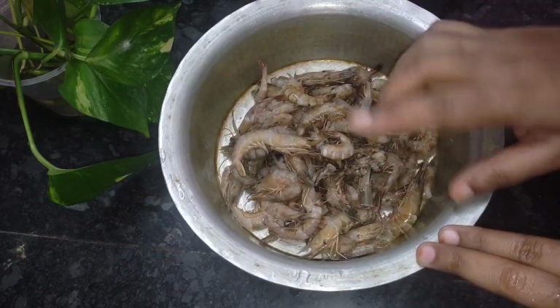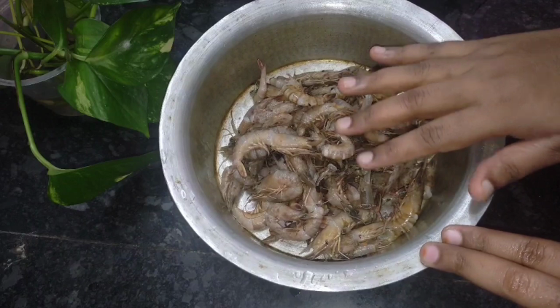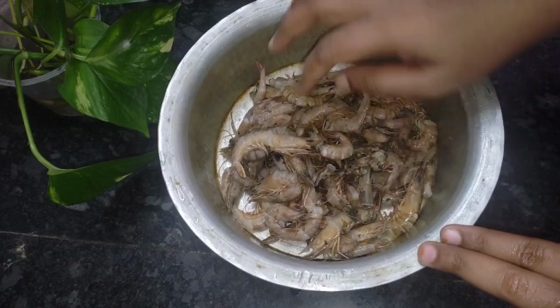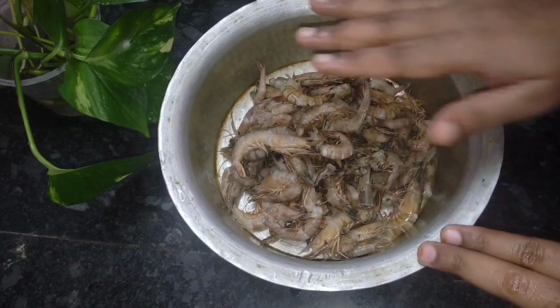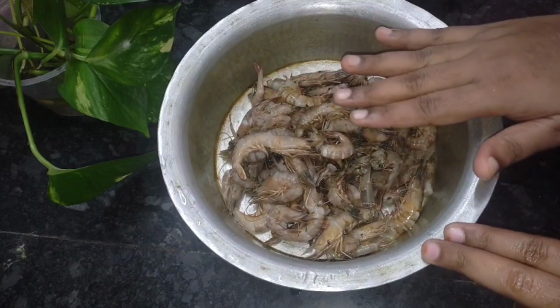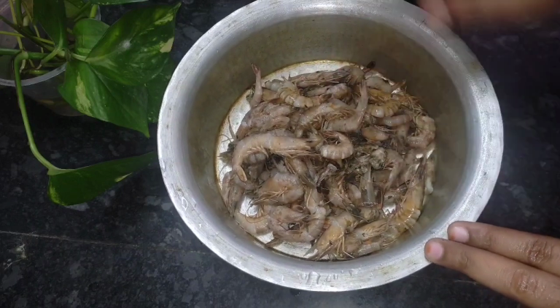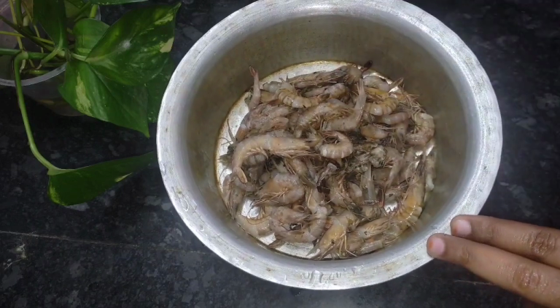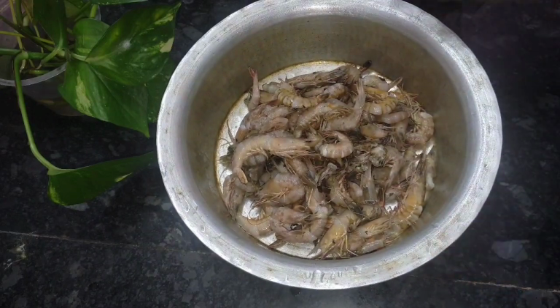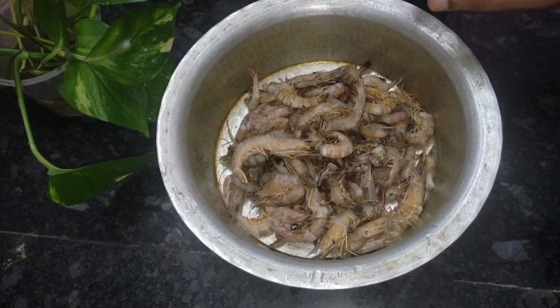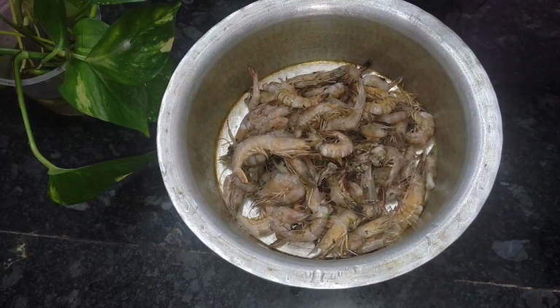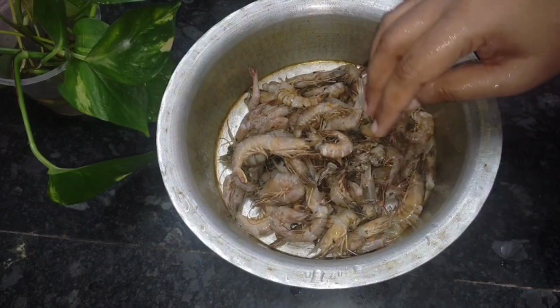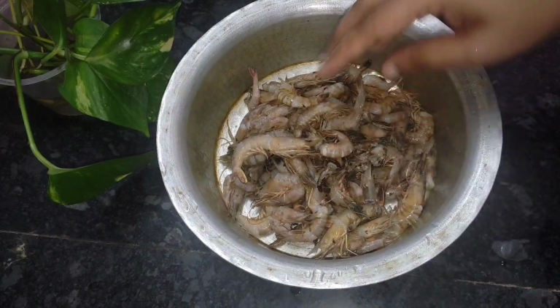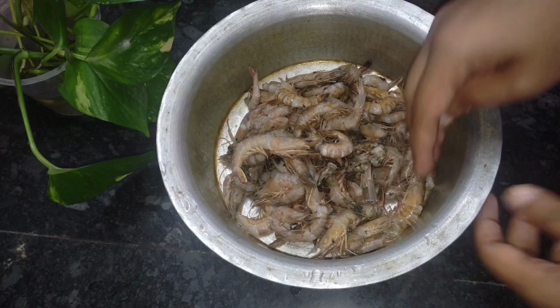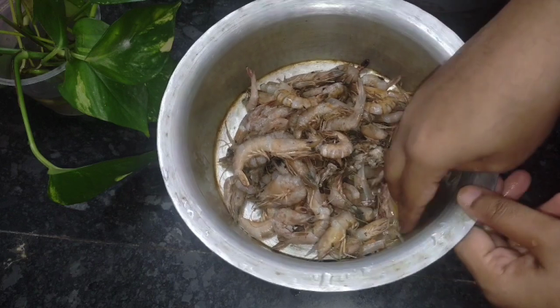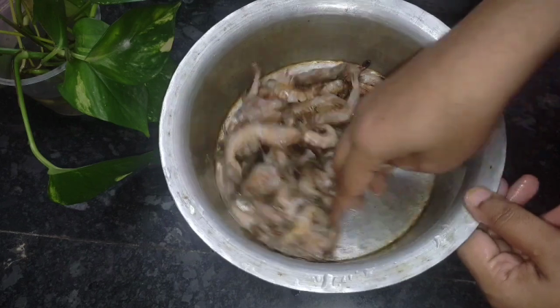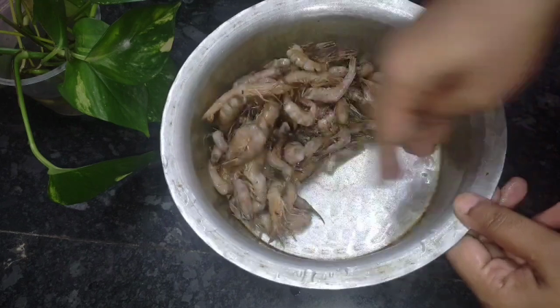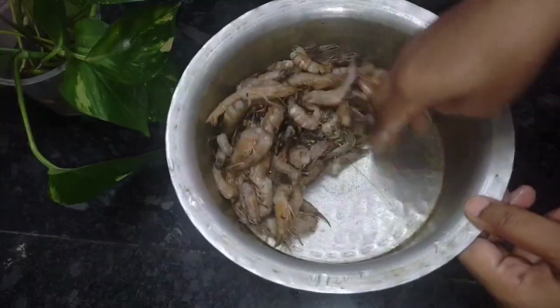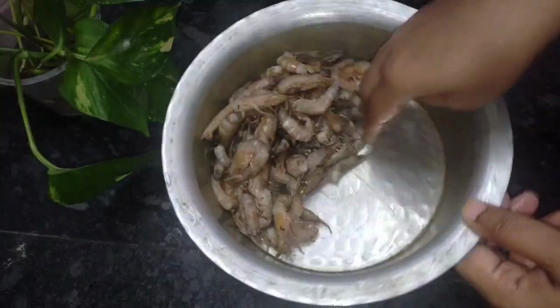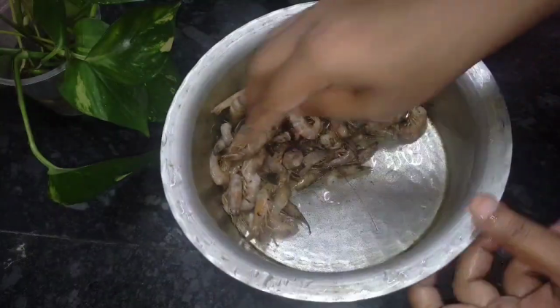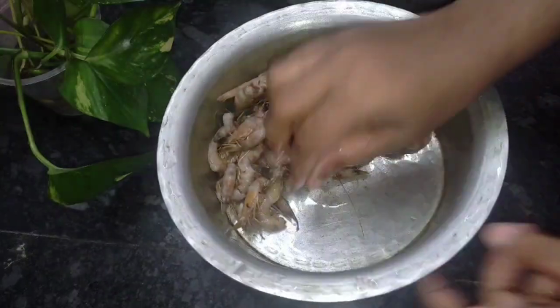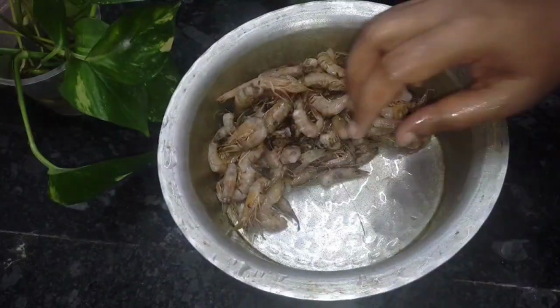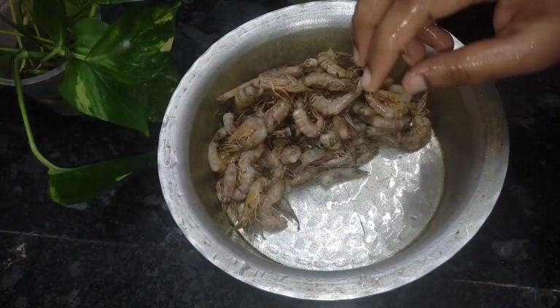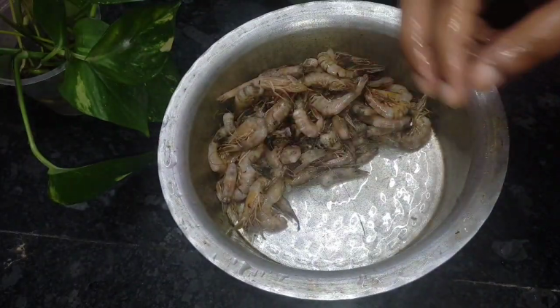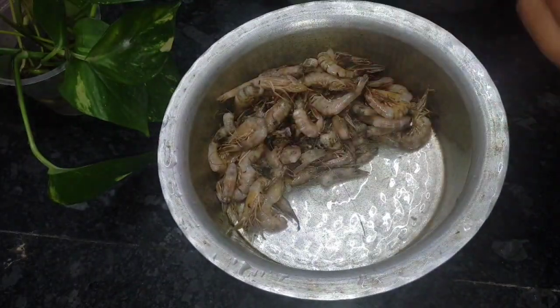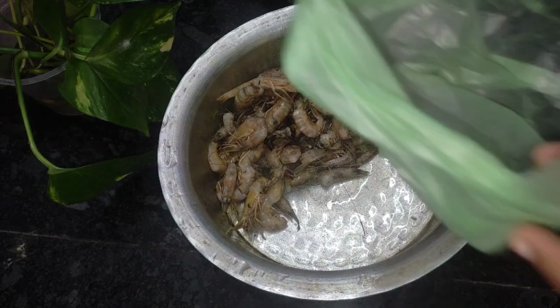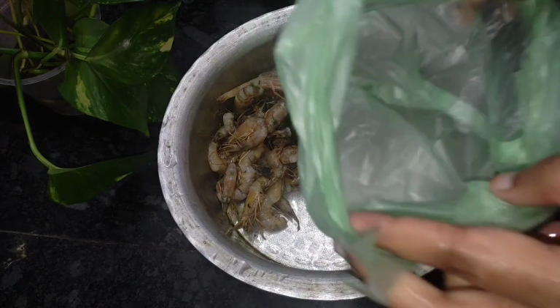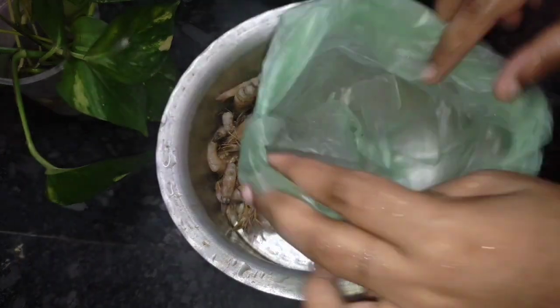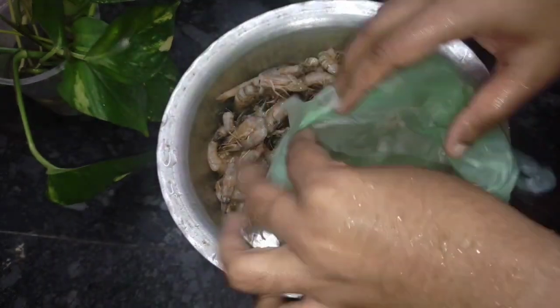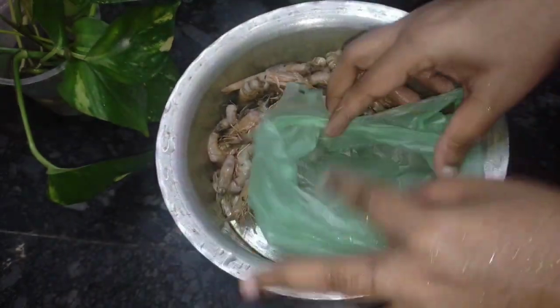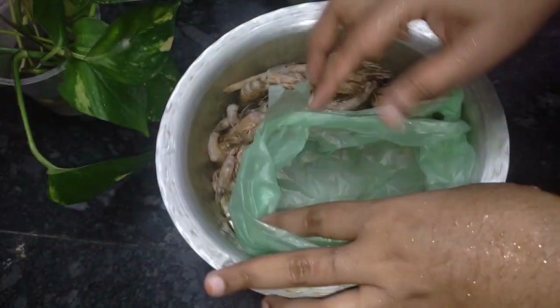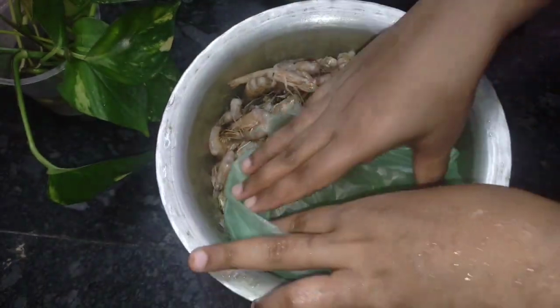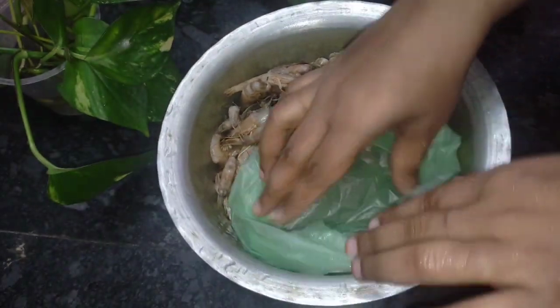Friends, let's see how you can clean the roll. This is 6kg of a roll. It's a small roll. I'm going to put it here. Let's see how you can clean the roll.